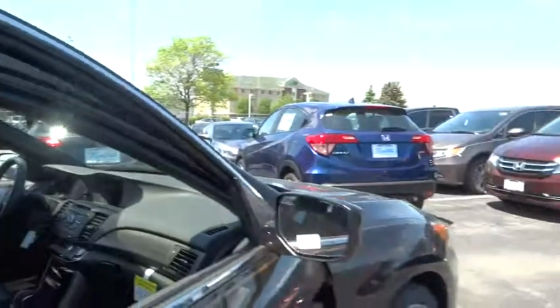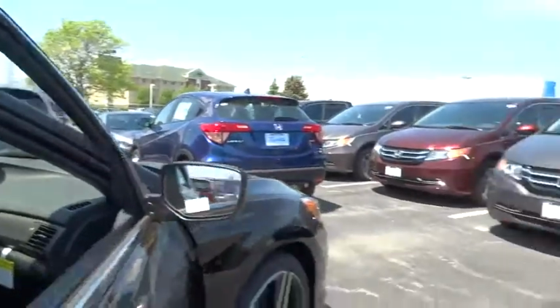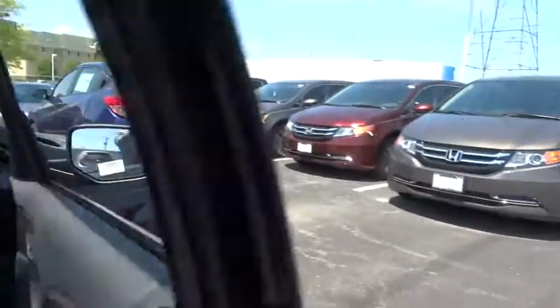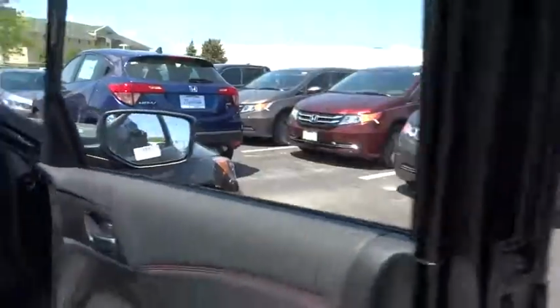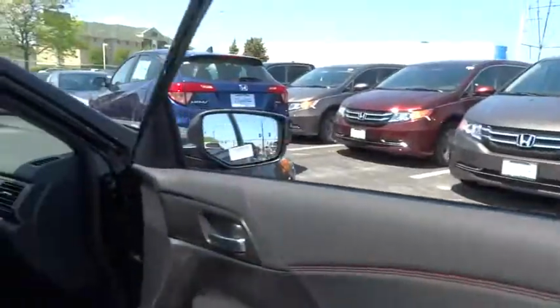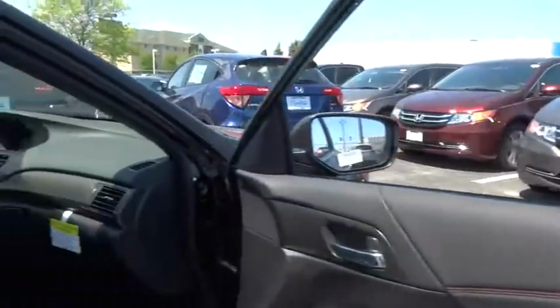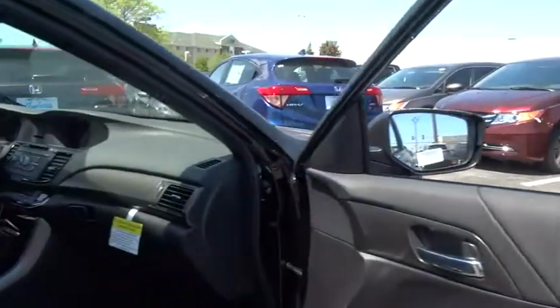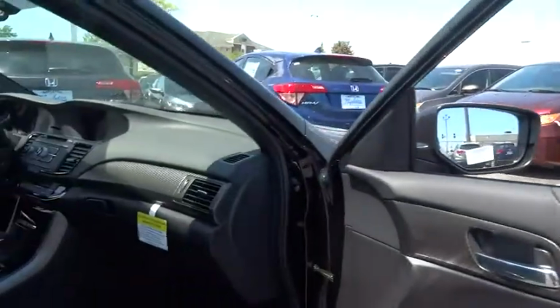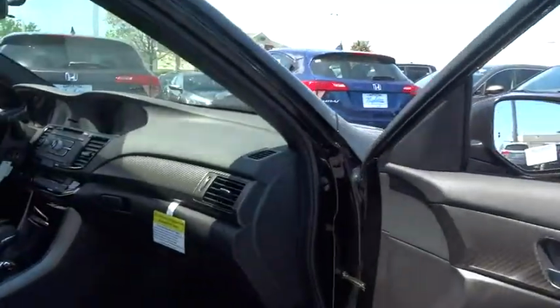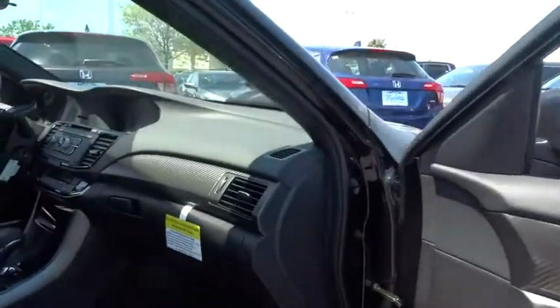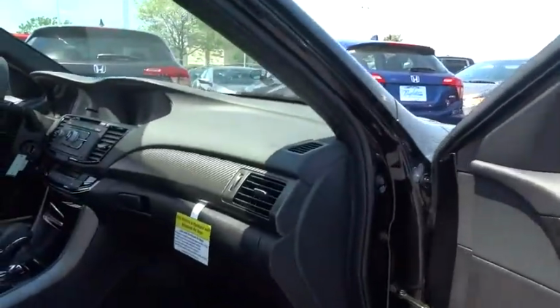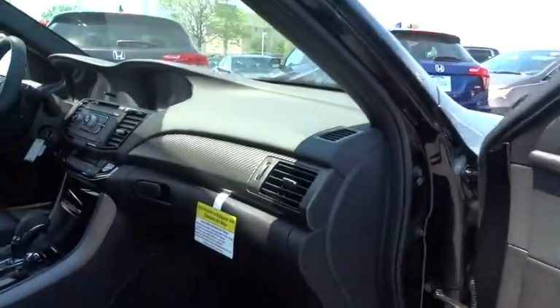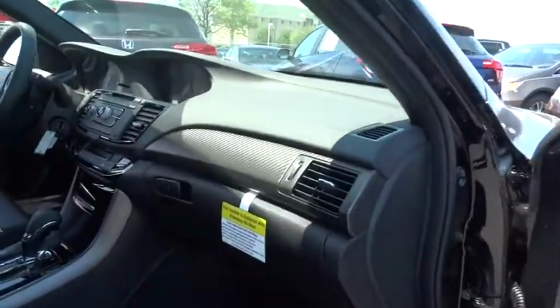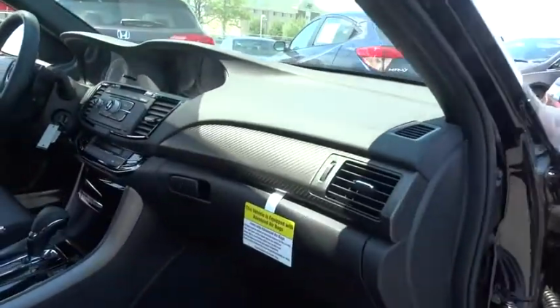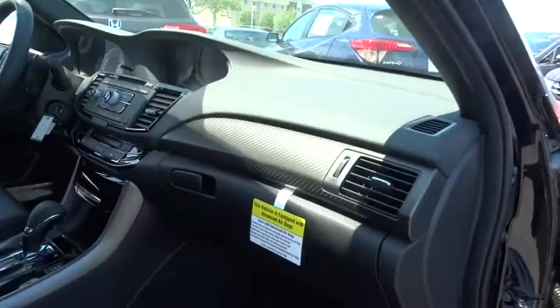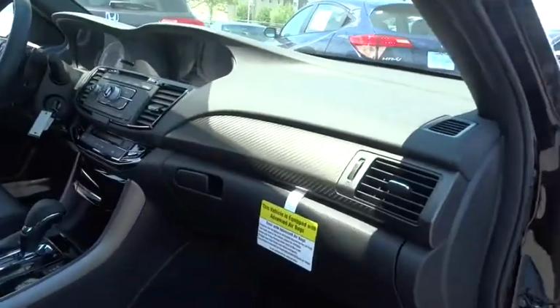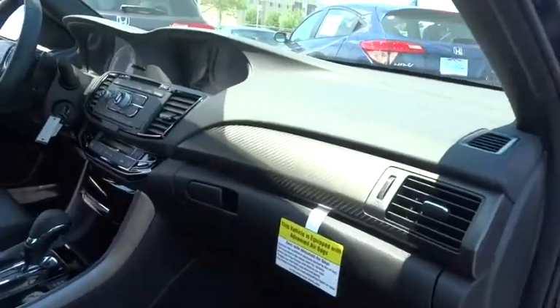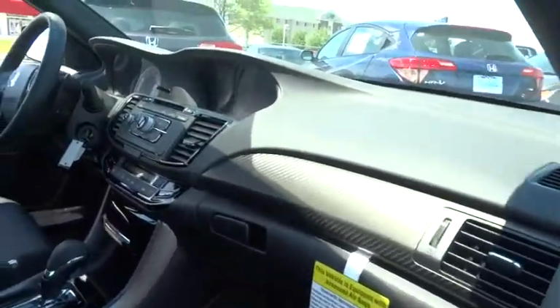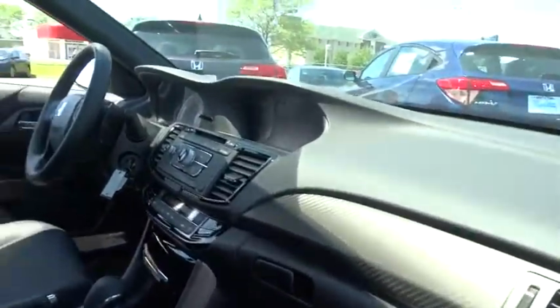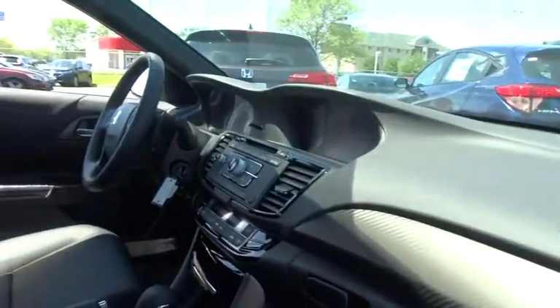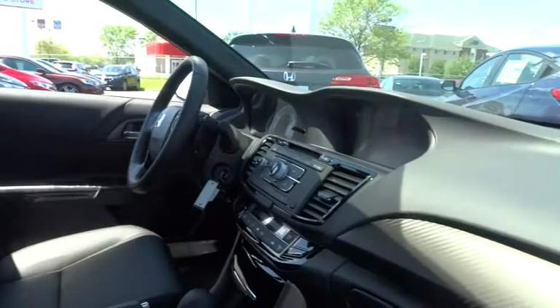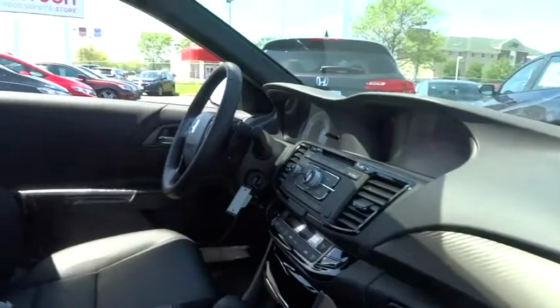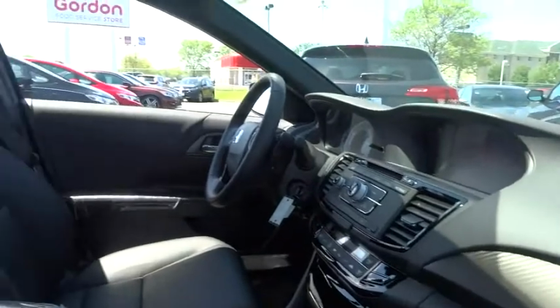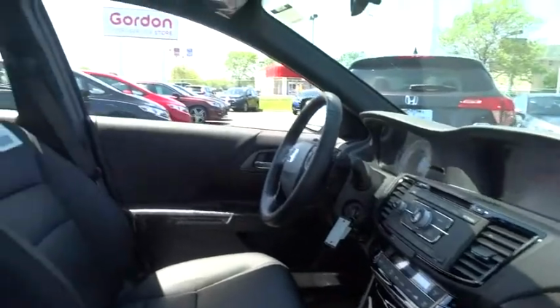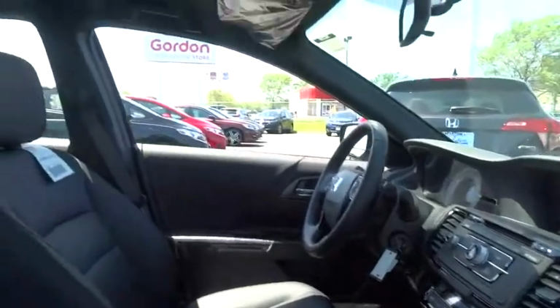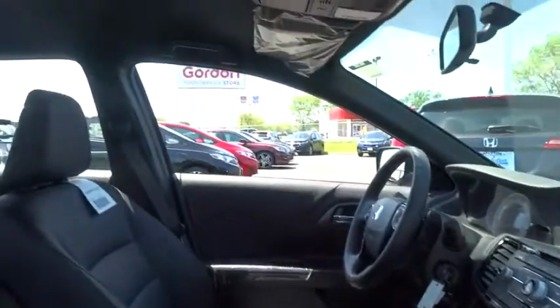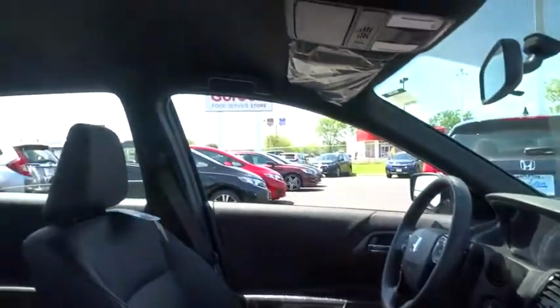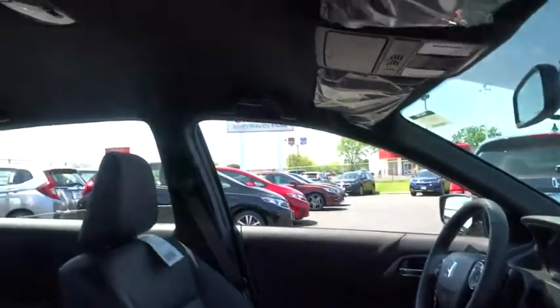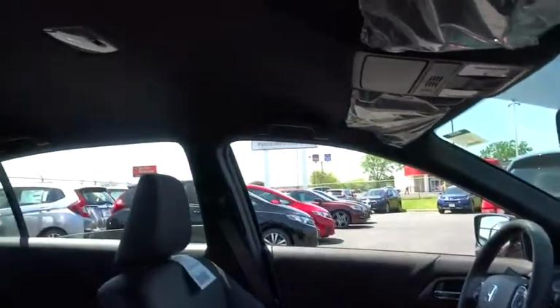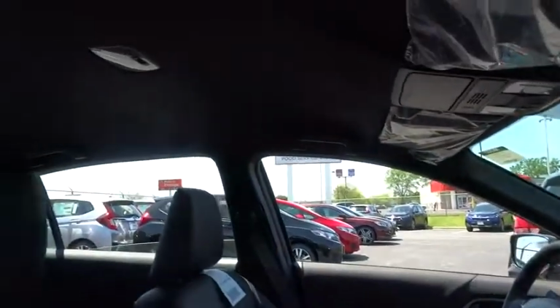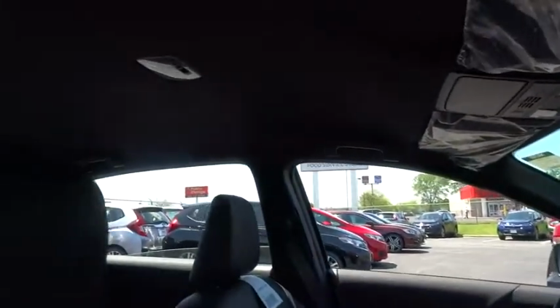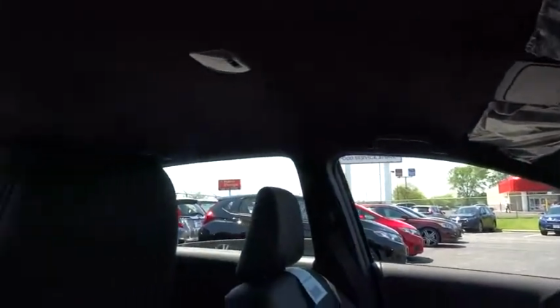Traction control. Dual airbags. Power steering. Alloy wheels. Four-wheel disc brakes. Electronic stability control. Fog light.